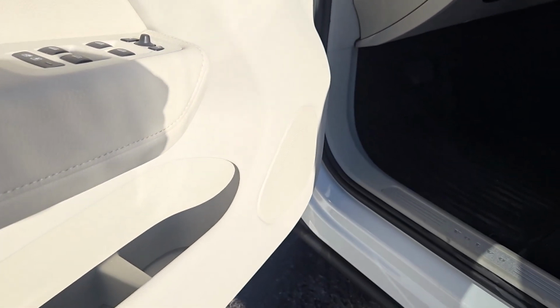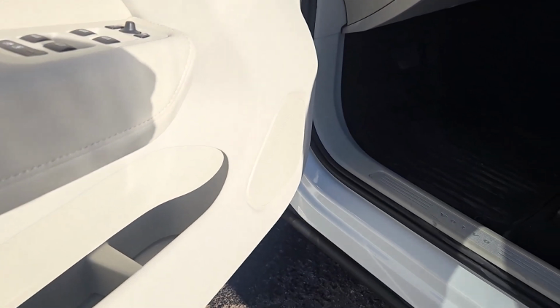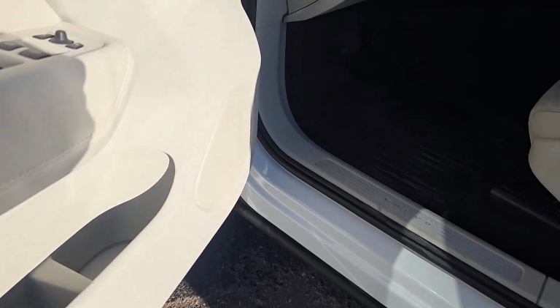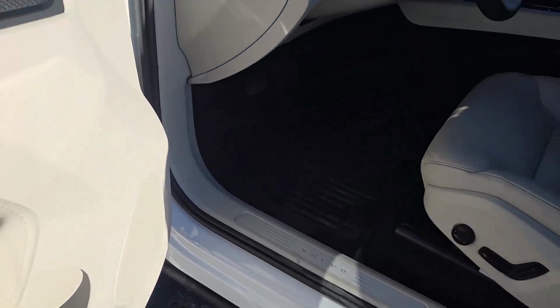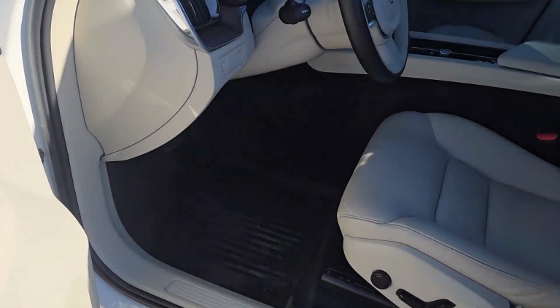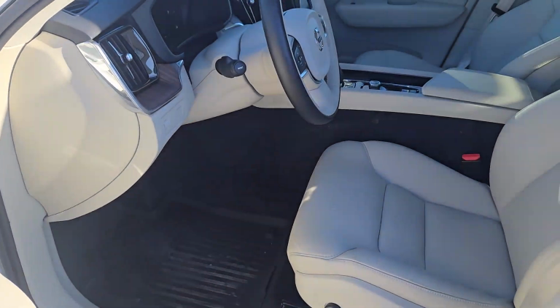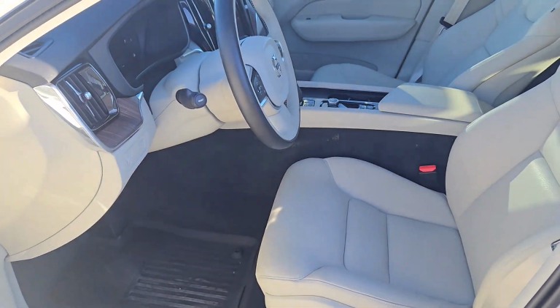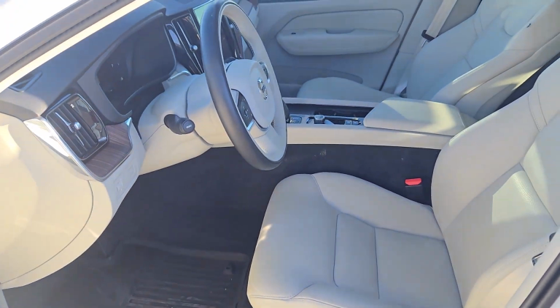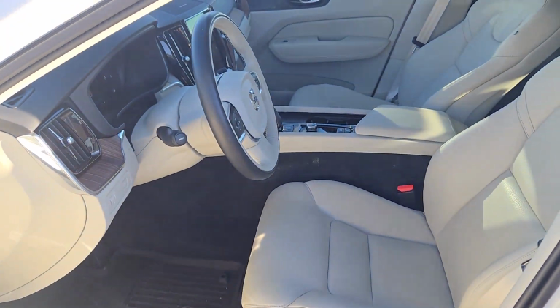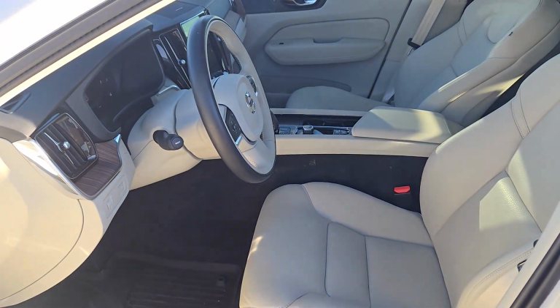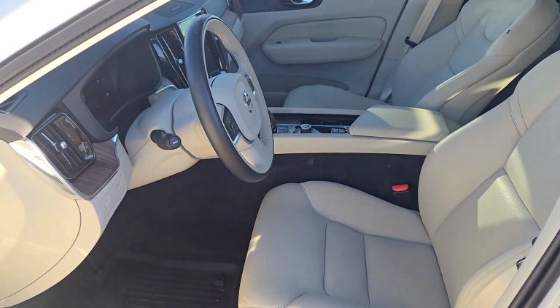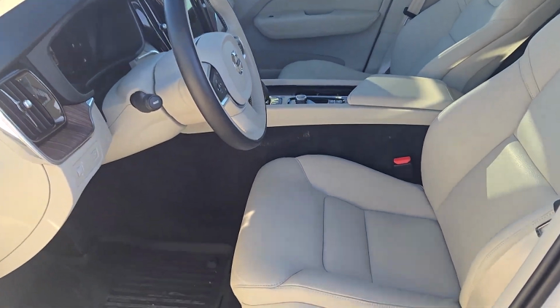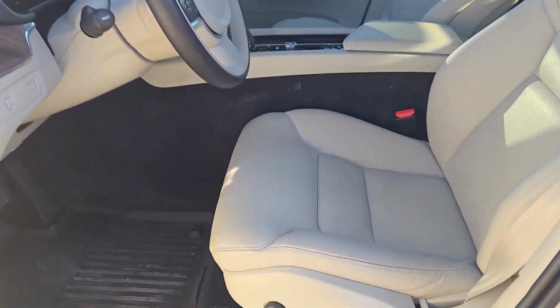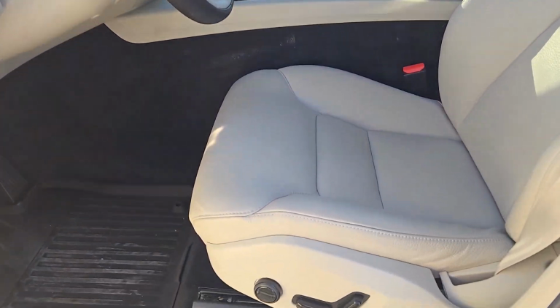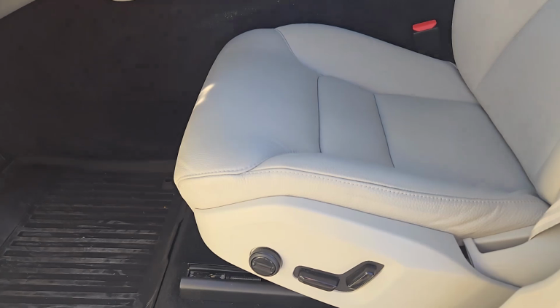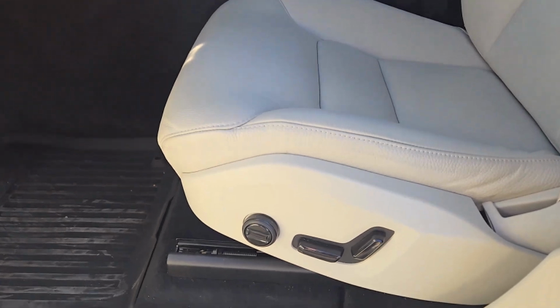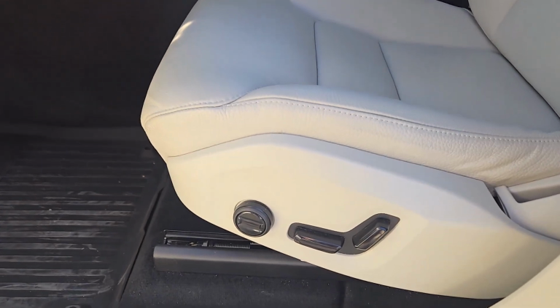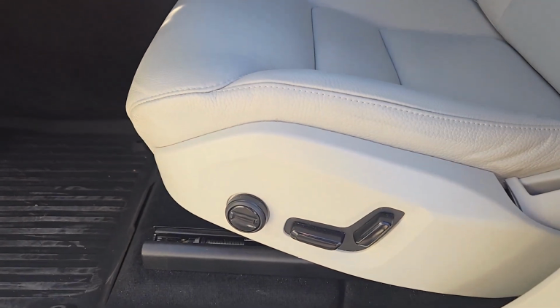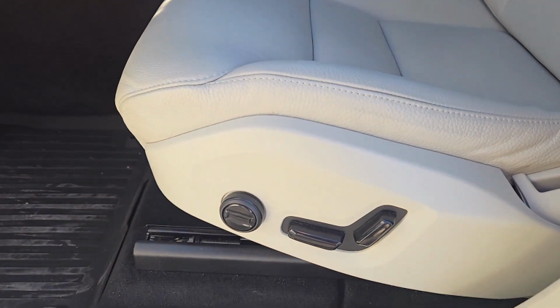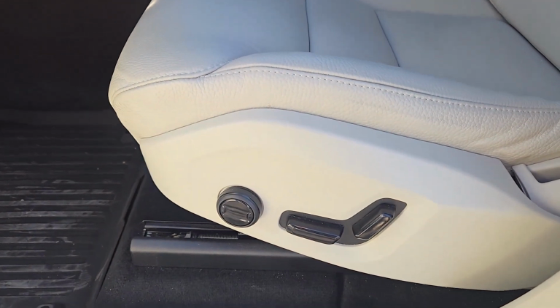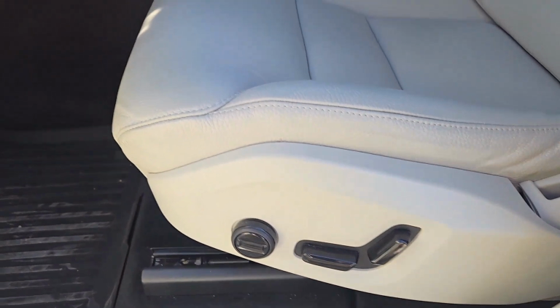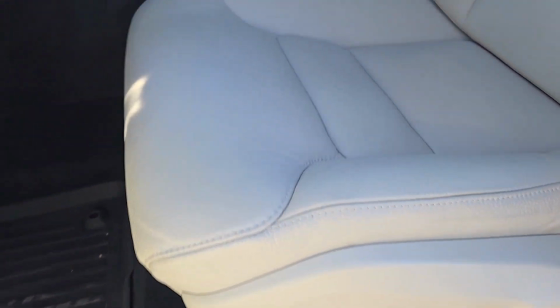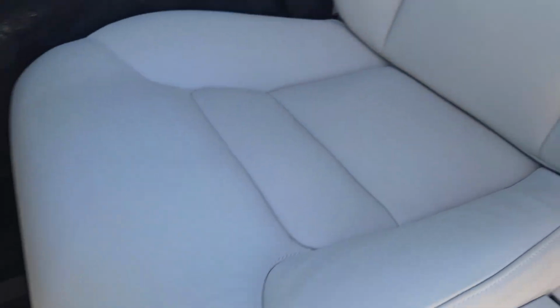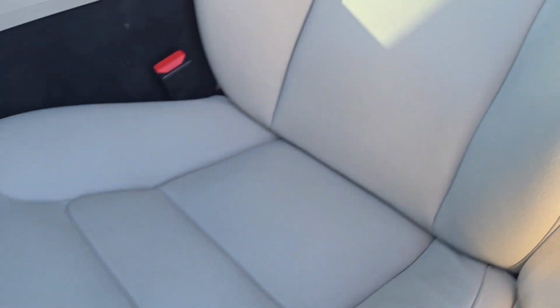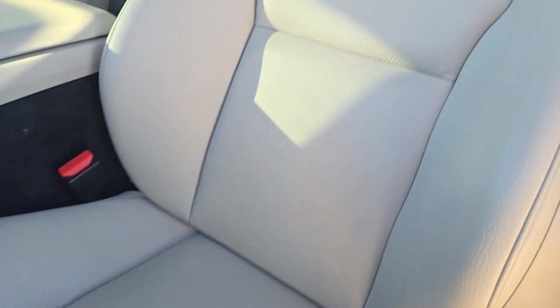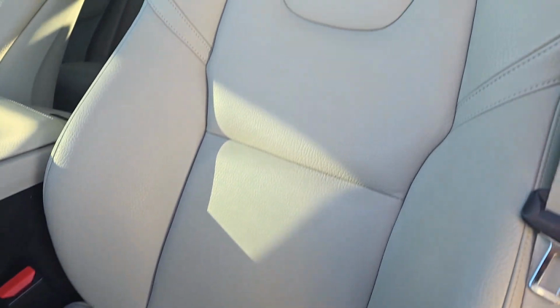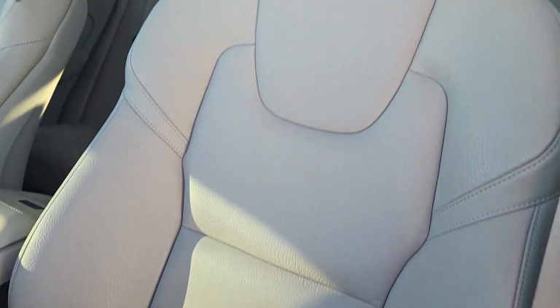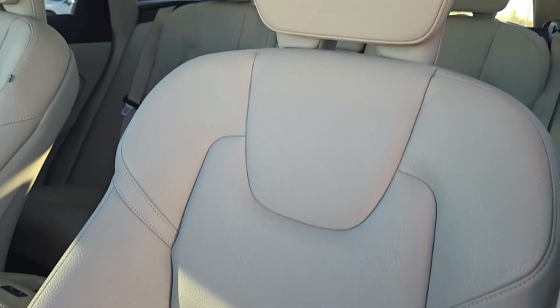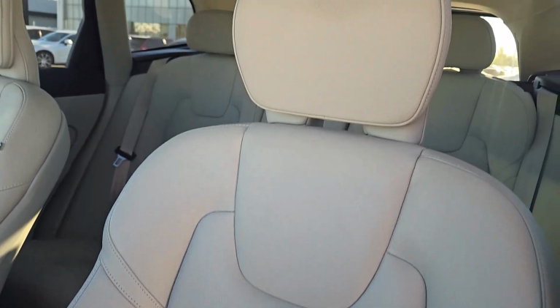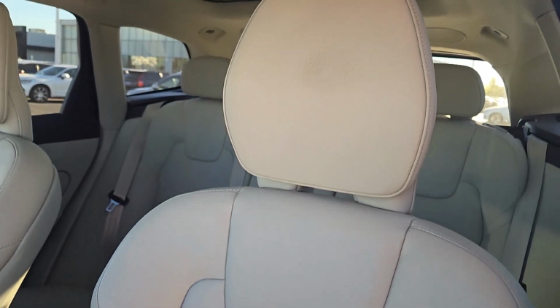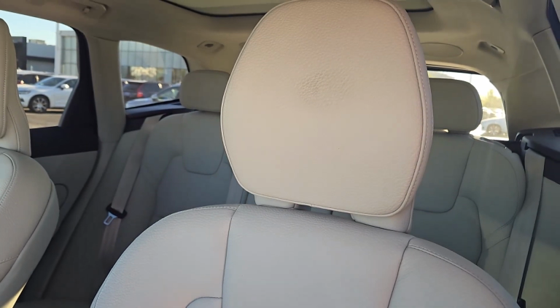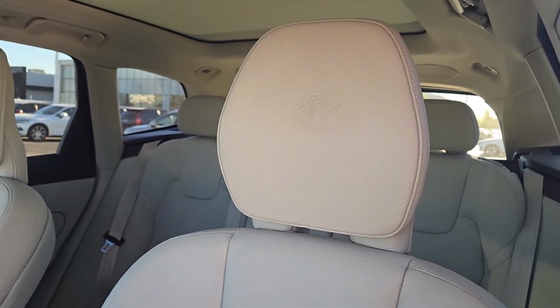Power passenger seat. Let the journey unfold in this elegantly styled XC60. Come in for a fun and easy test drive — our team will make it the best part of your day.